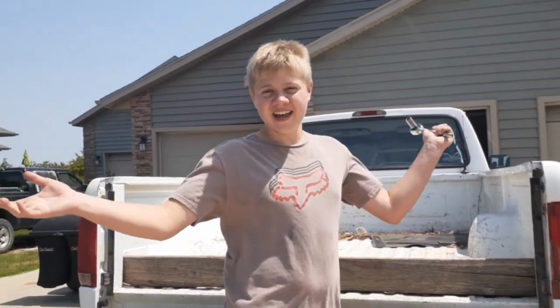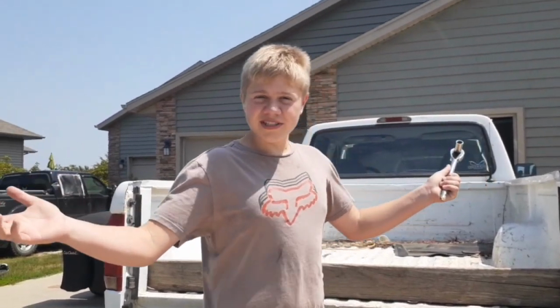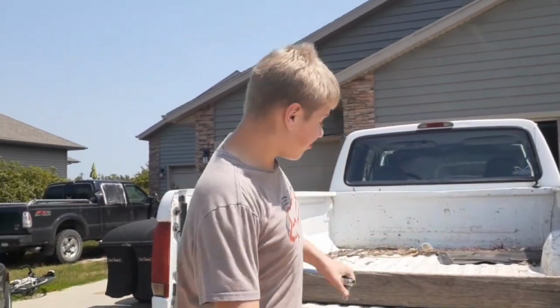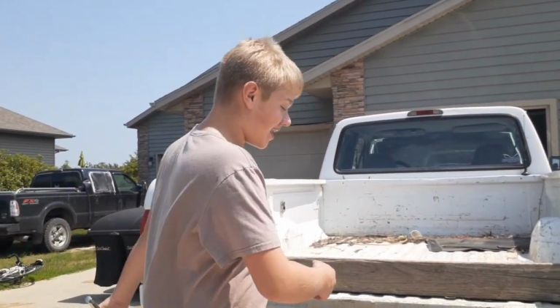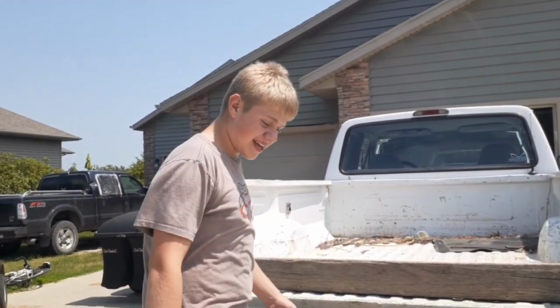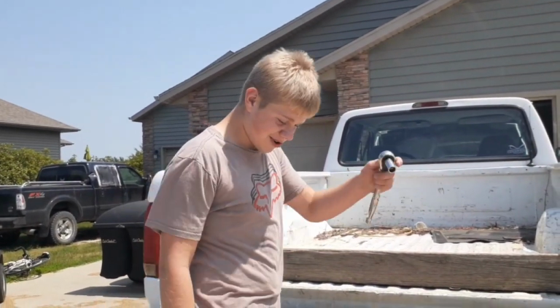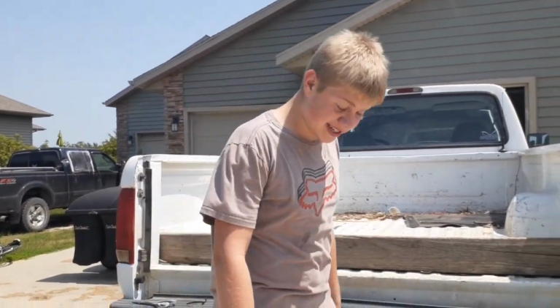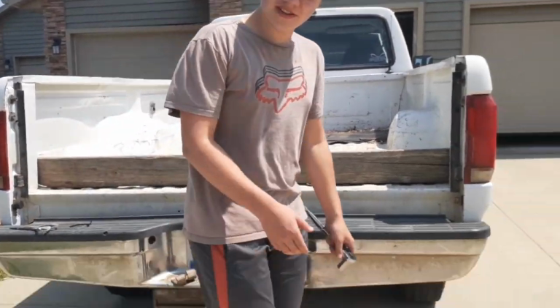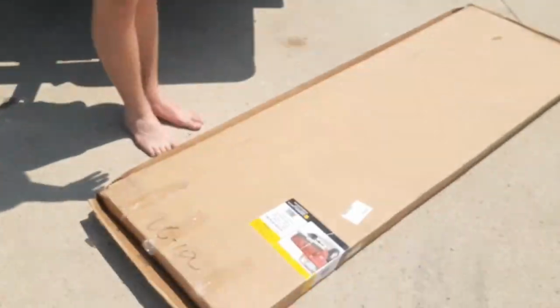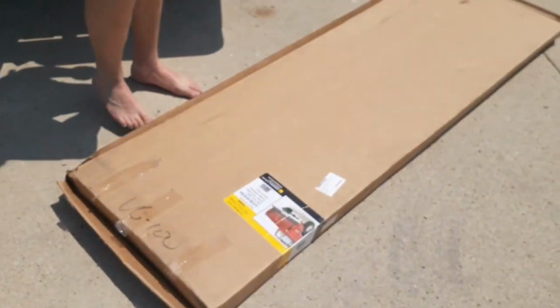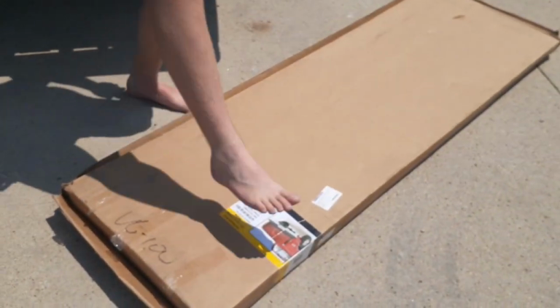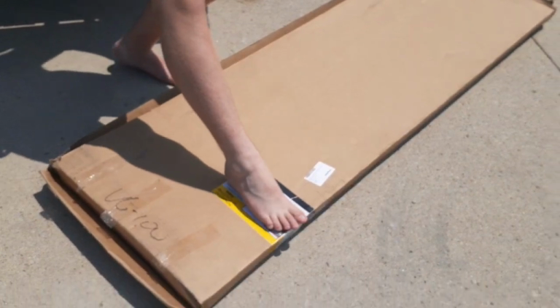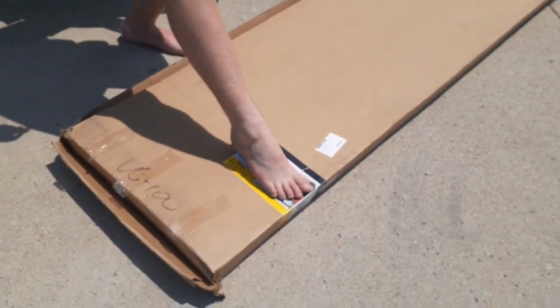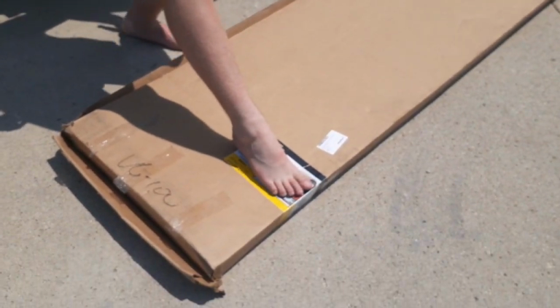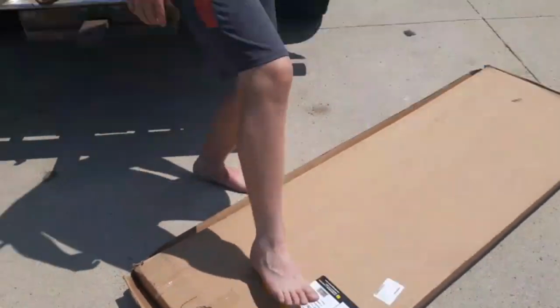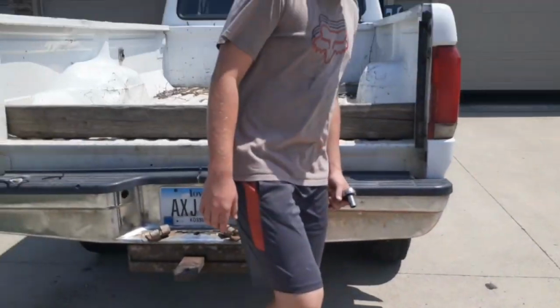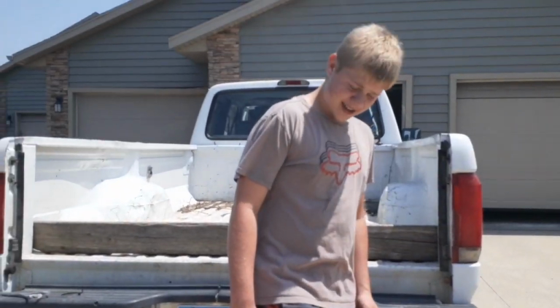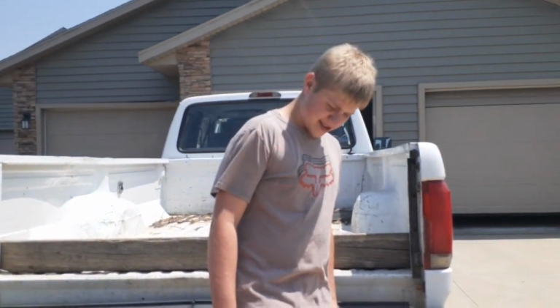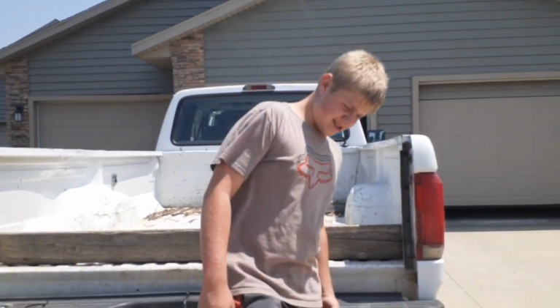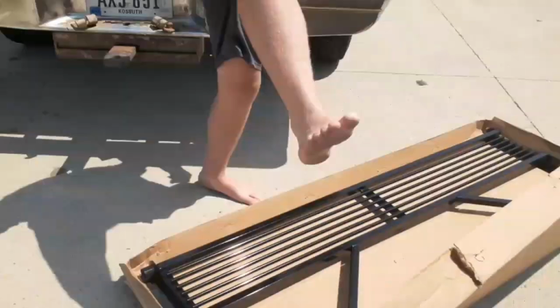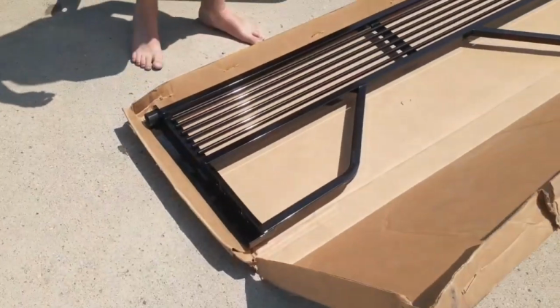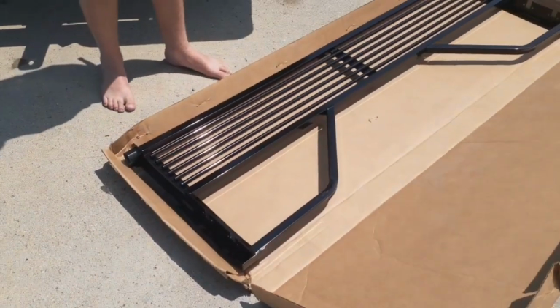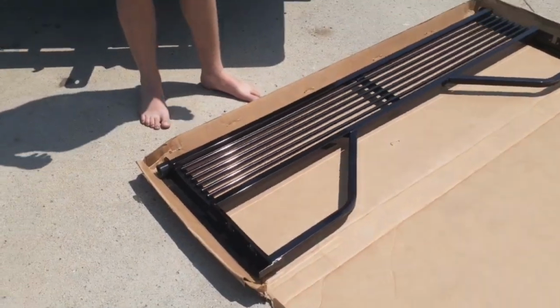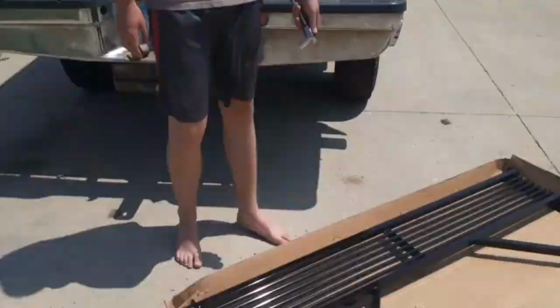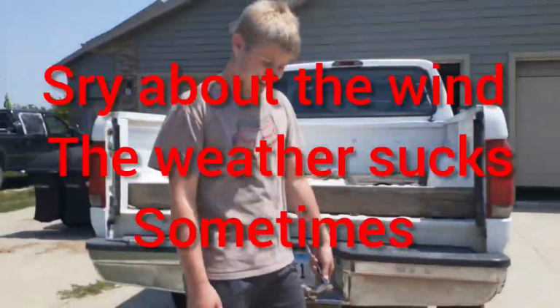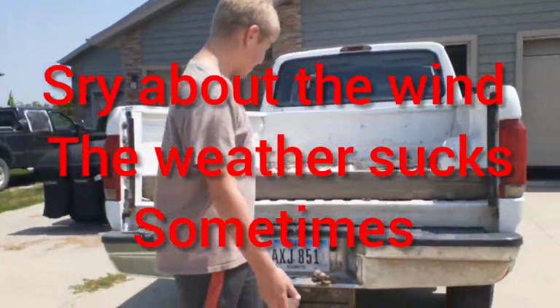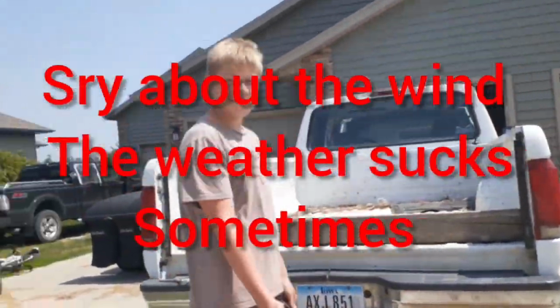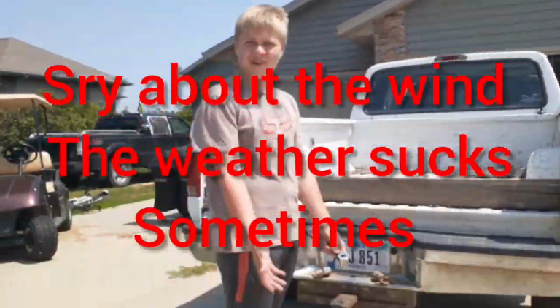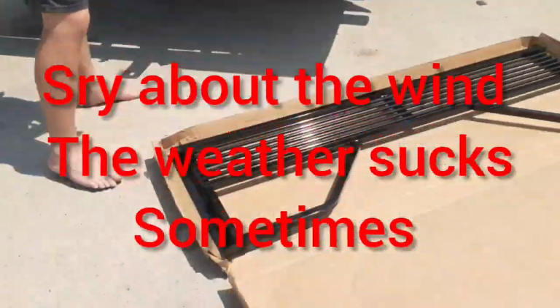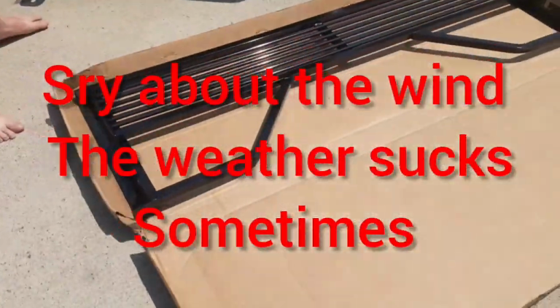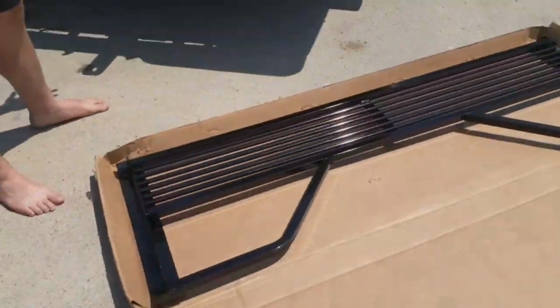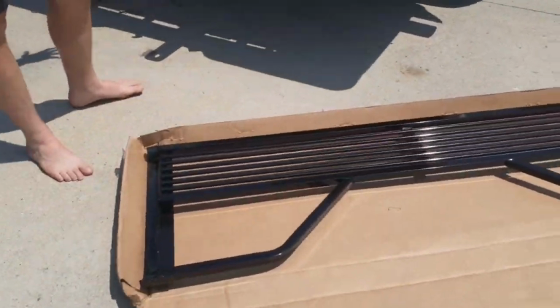Hey, what's up guys? Welcome back. Today we're unboxing a little thing right here. You guys can see the sticker — I'll just hide that with my foot. Isn't it beautiful? Yep, it's a vented tailgate.